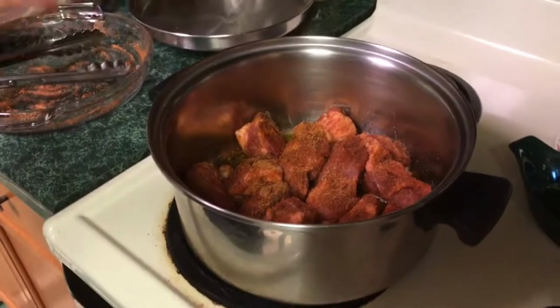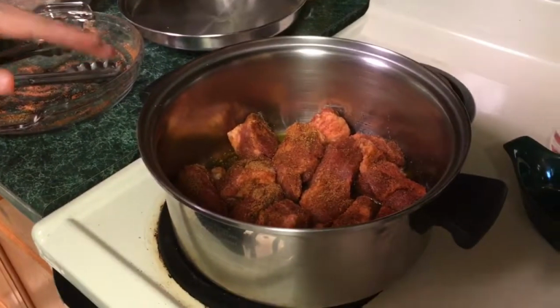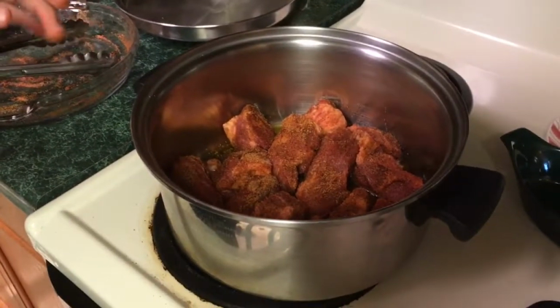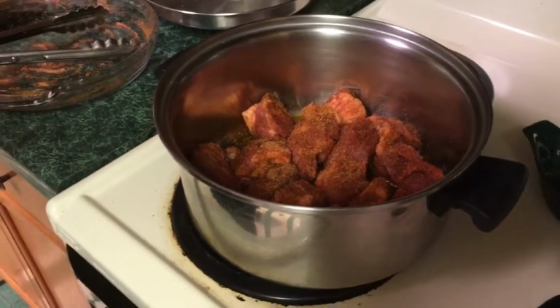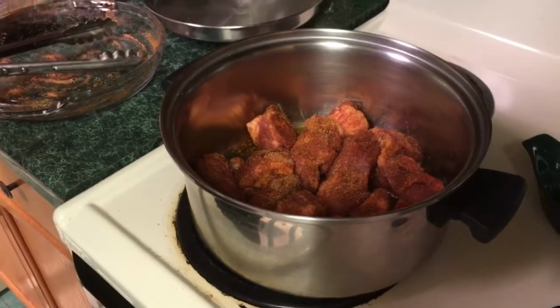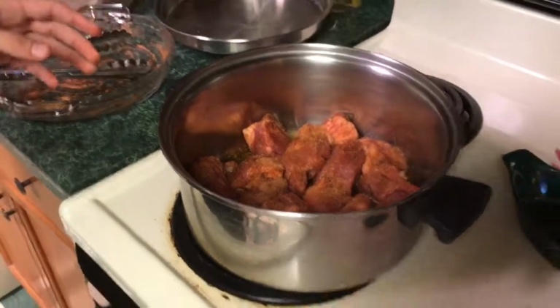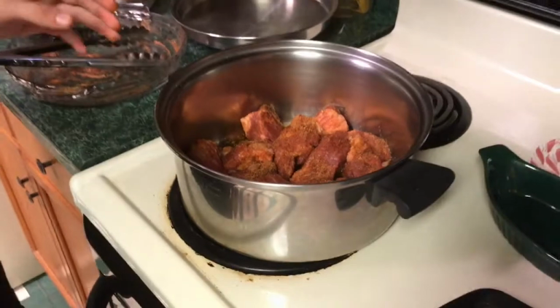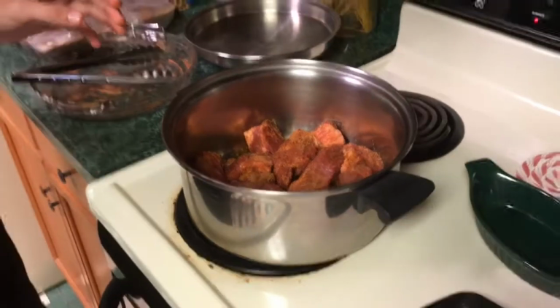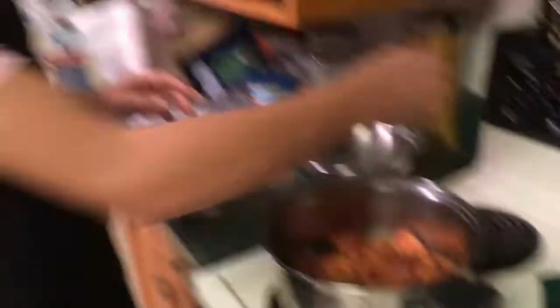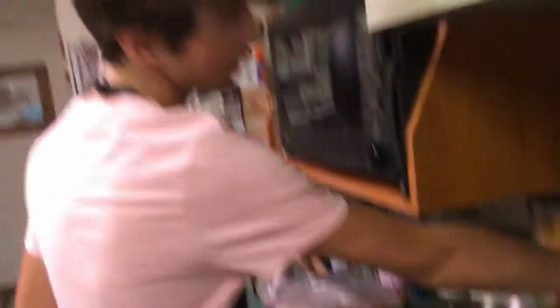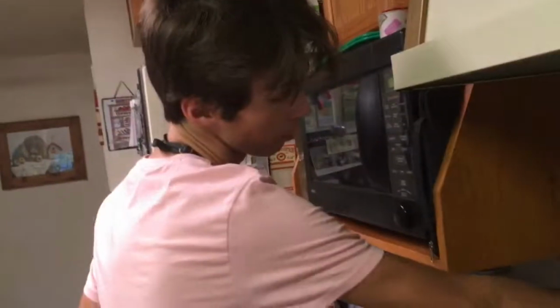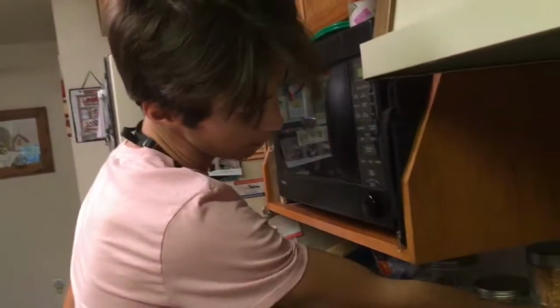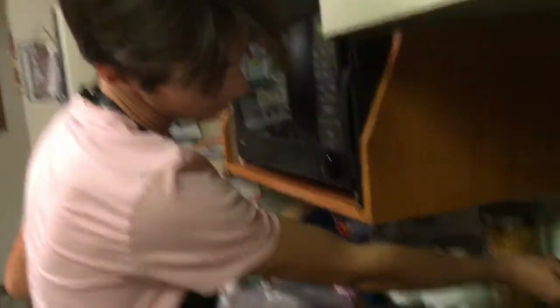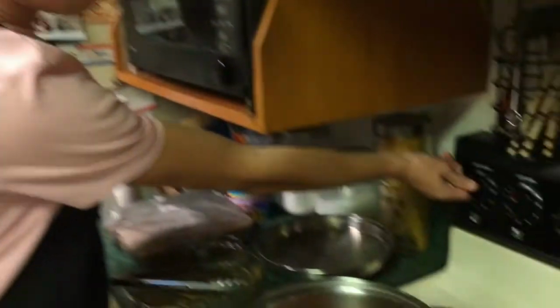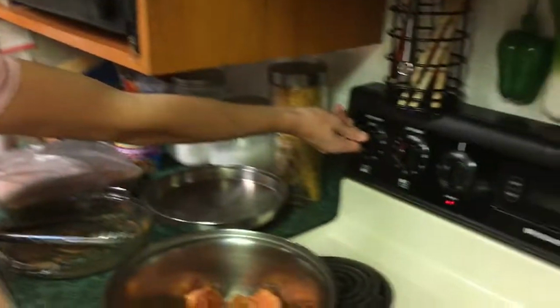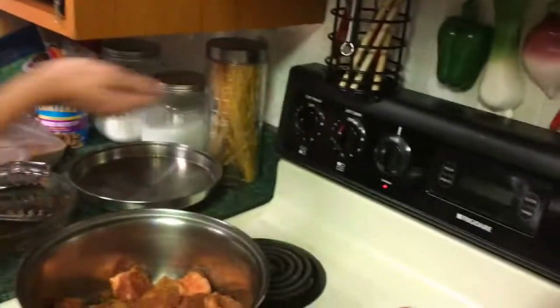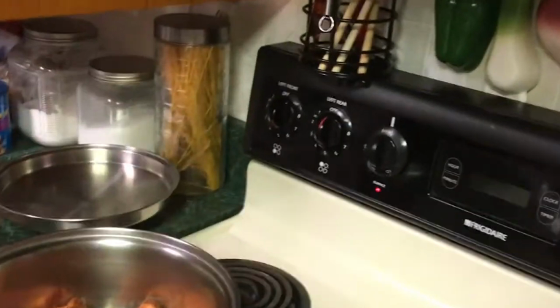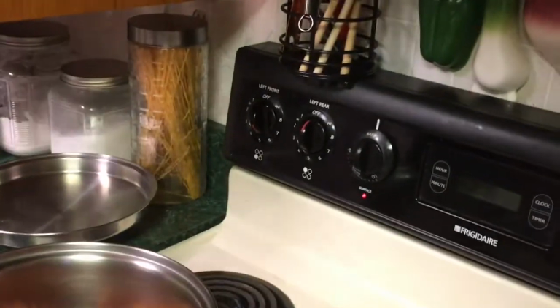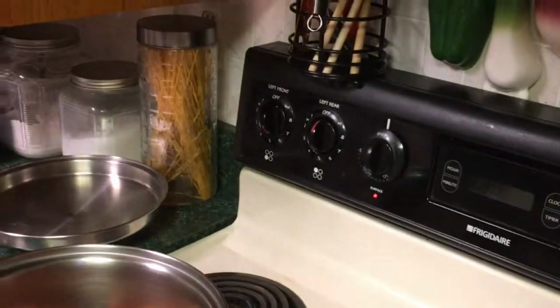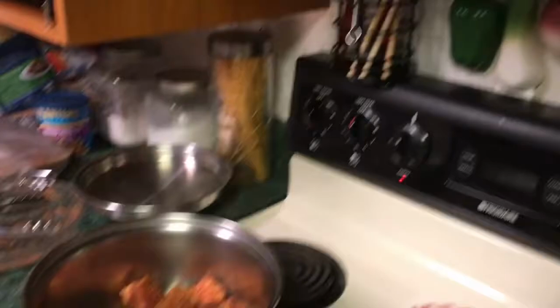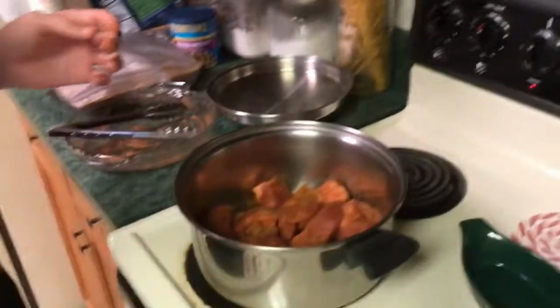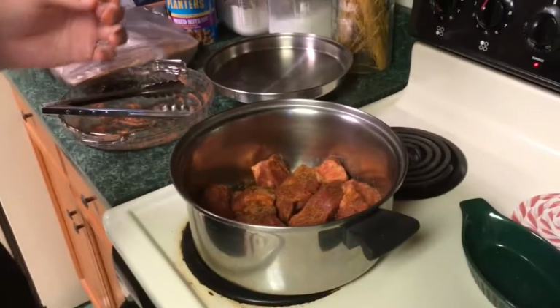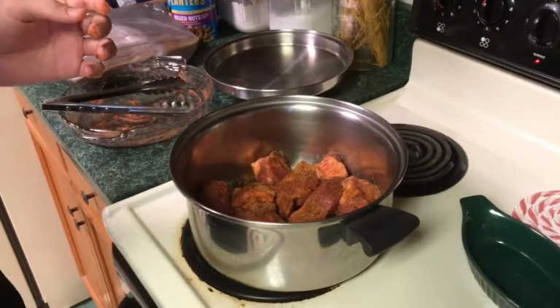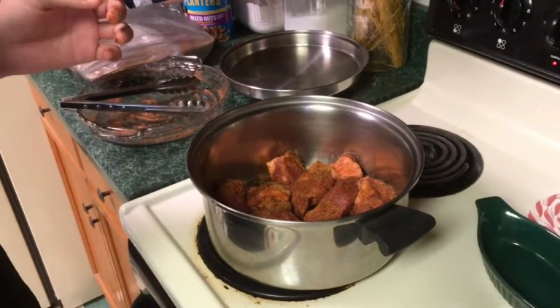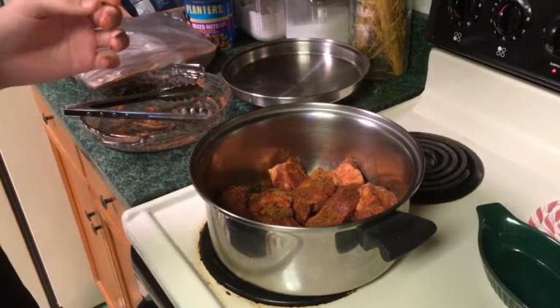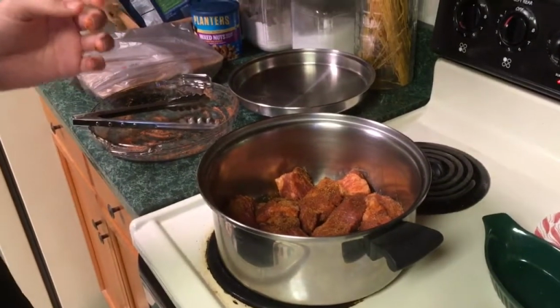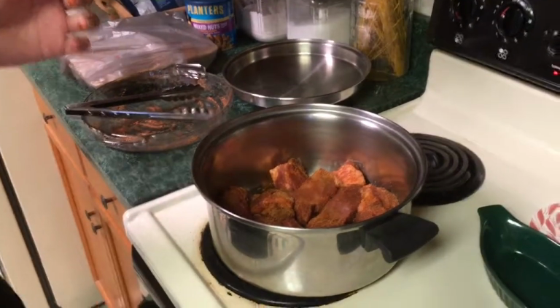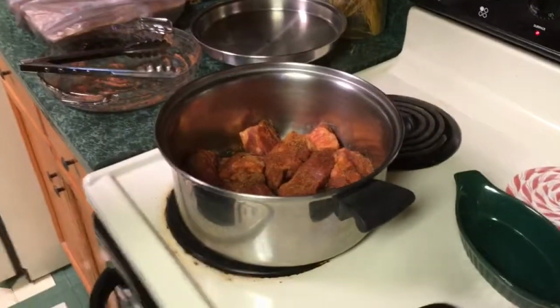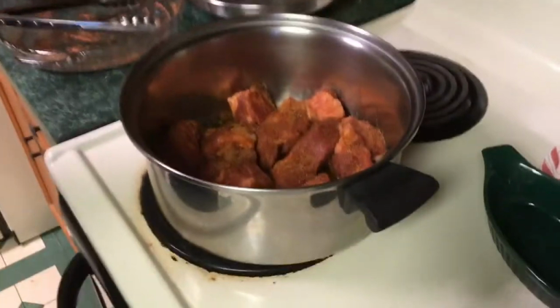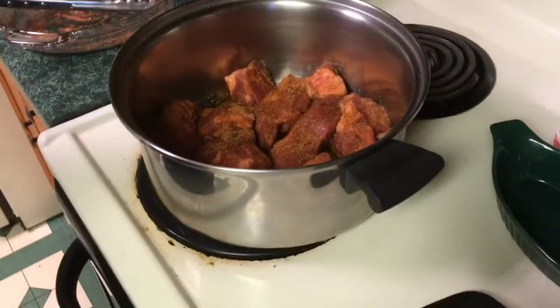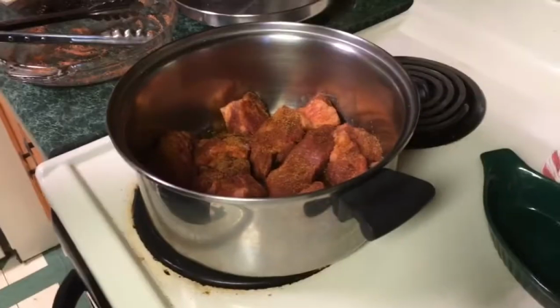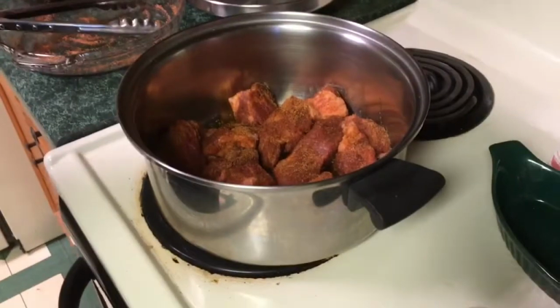Now that our meat is in there, you just kind of leave it. We're at medium heat, about. And you just cook it till it's really brown — like really brown.